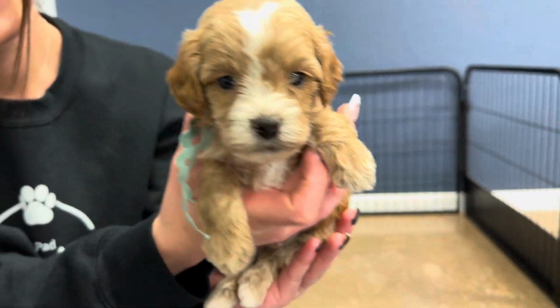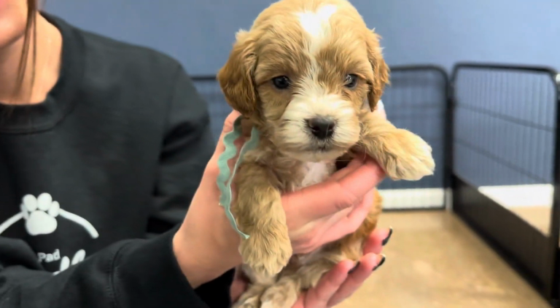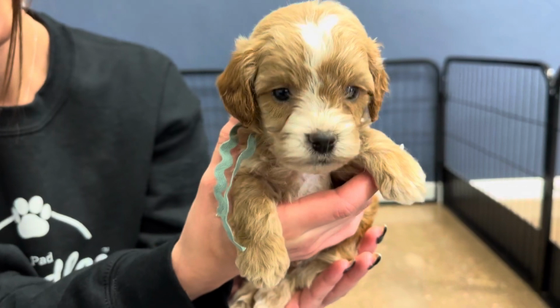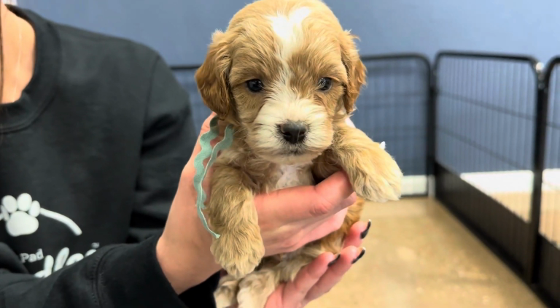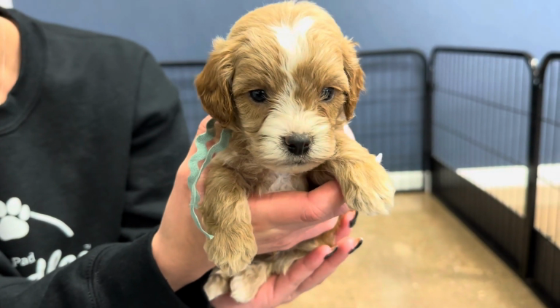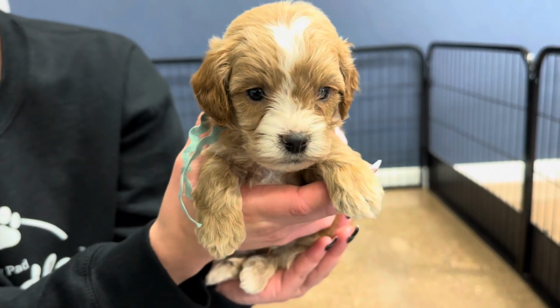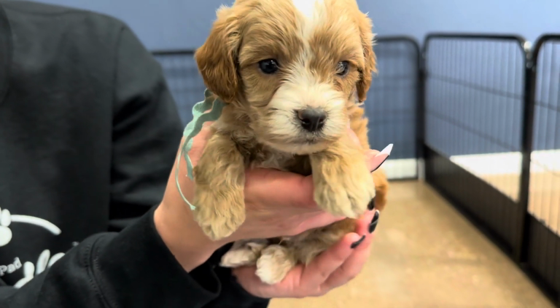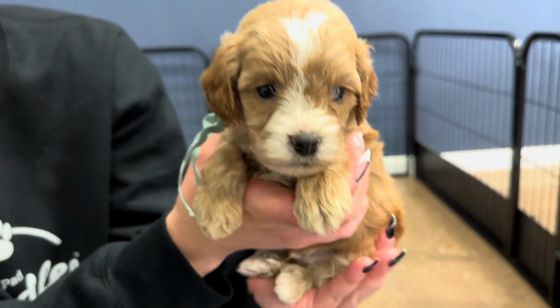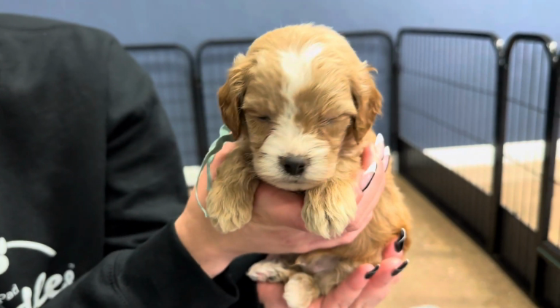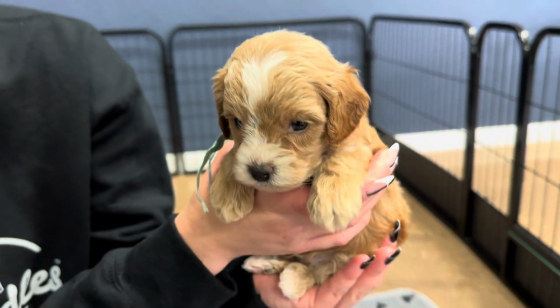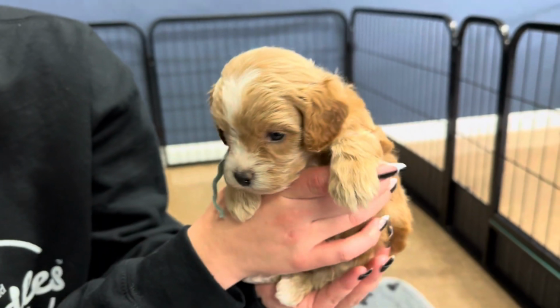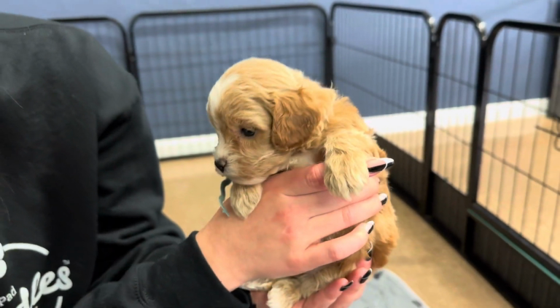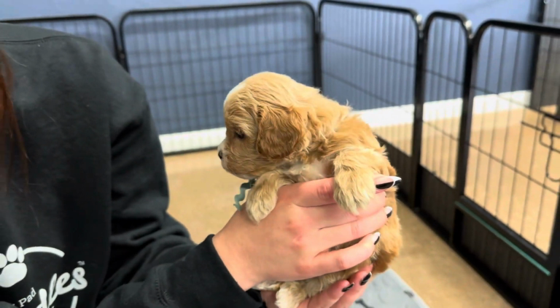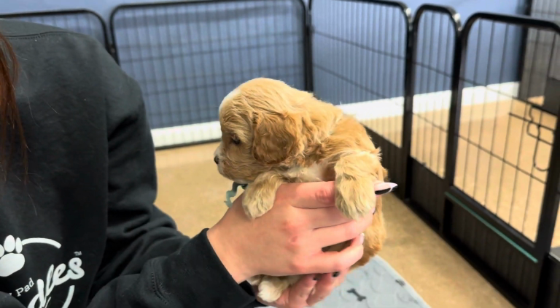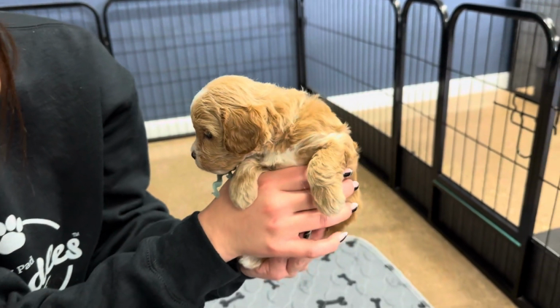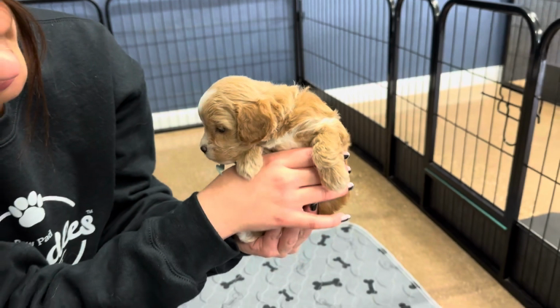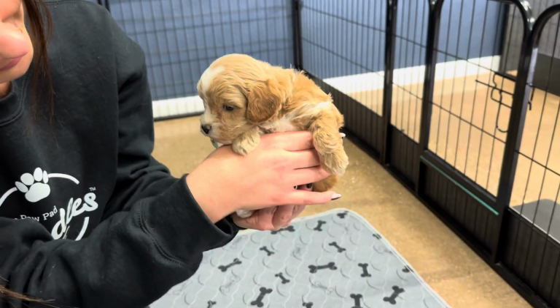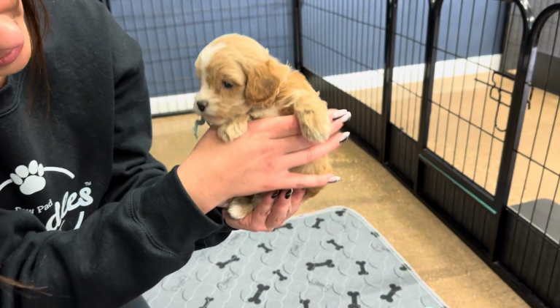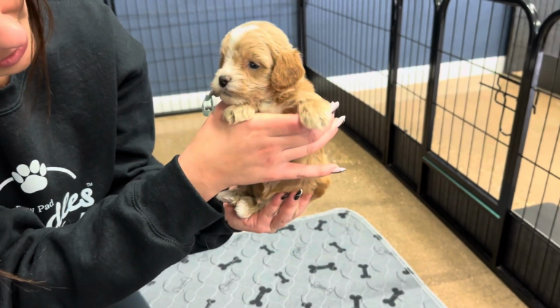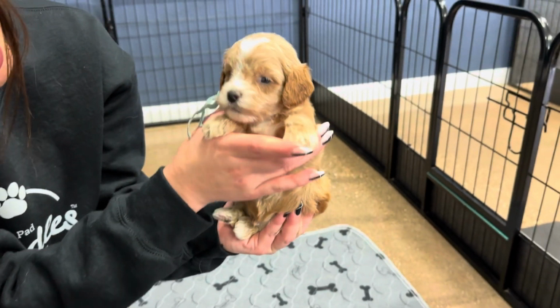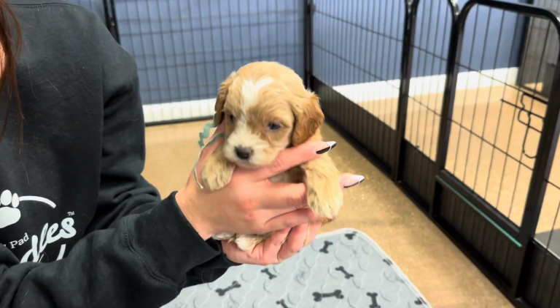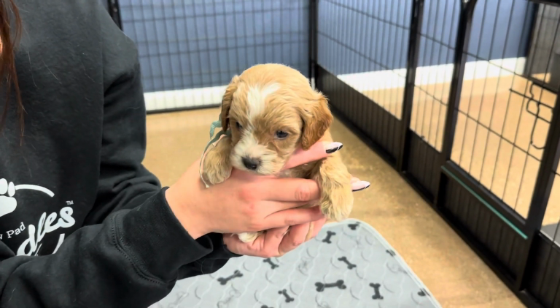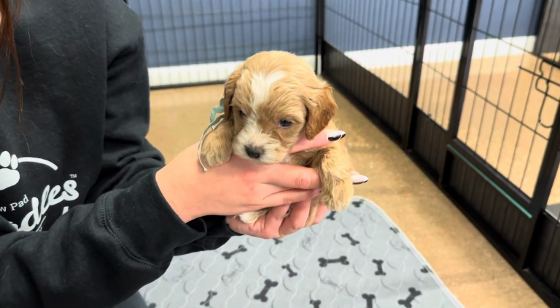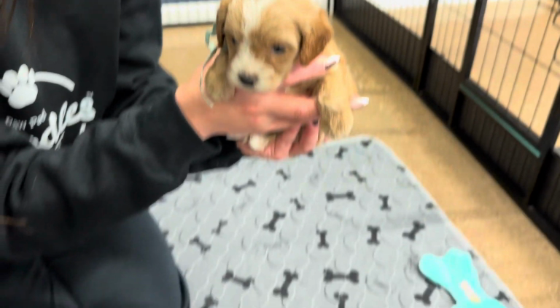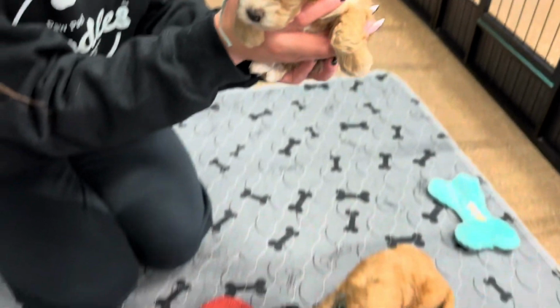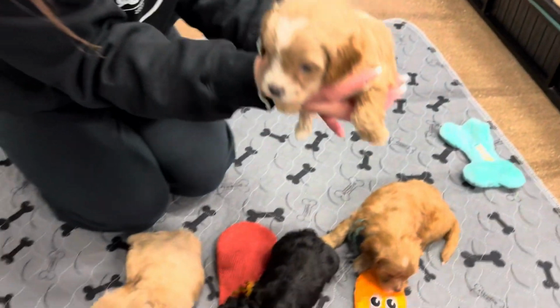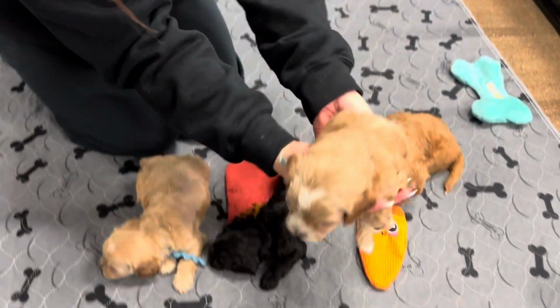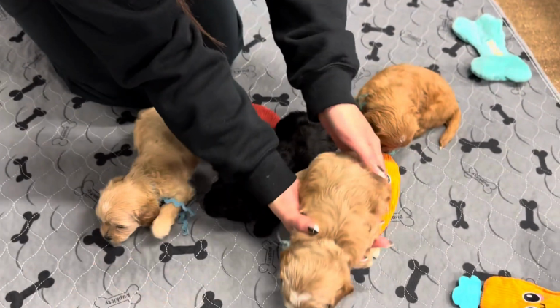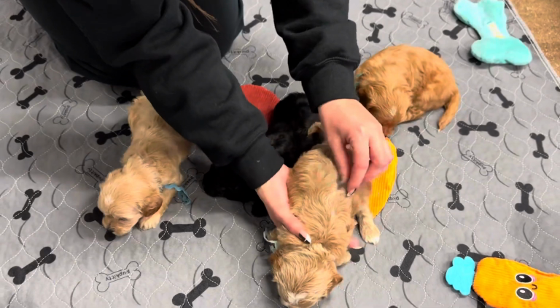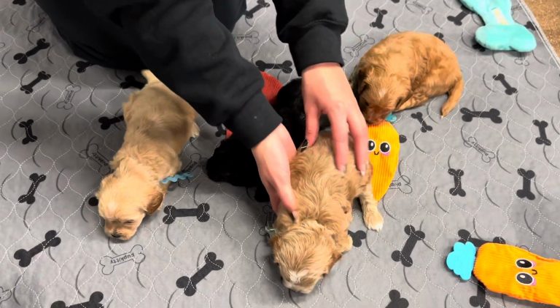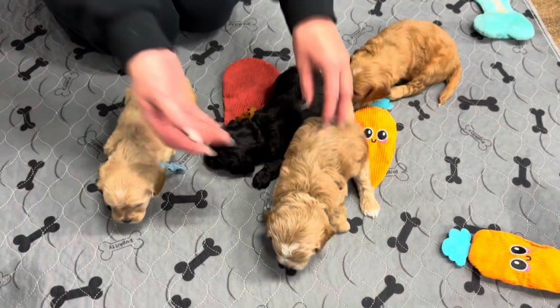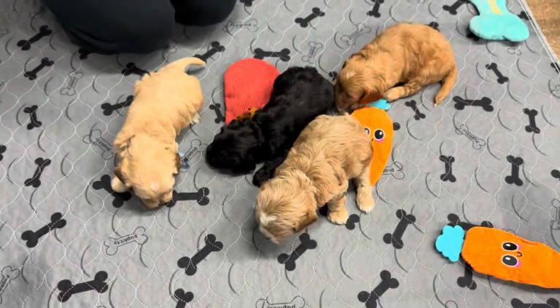Mint is definitely apricot and white. He's got a lot of white on him, a little bit darker ears, and he should stay the same color he is now as well. There's all four boys.